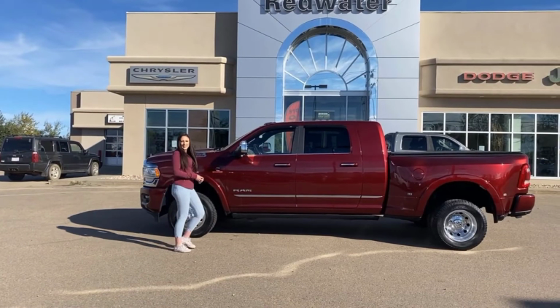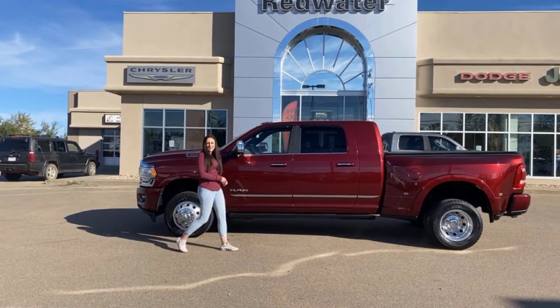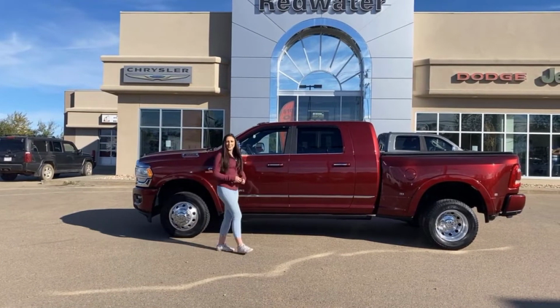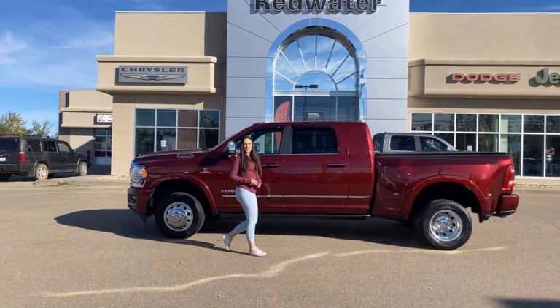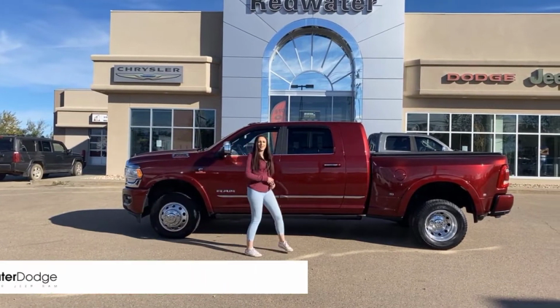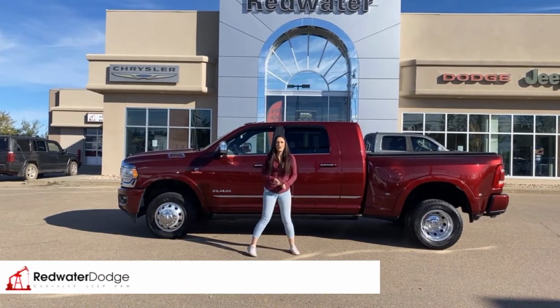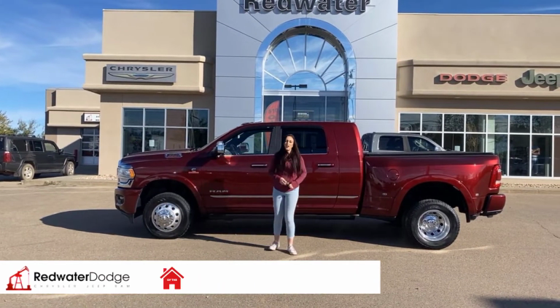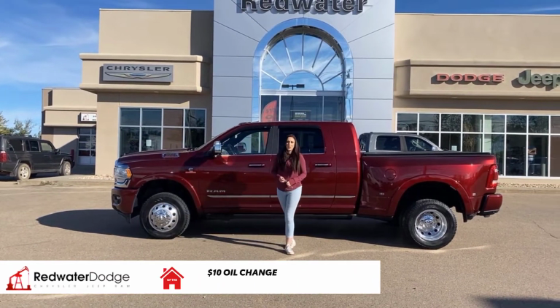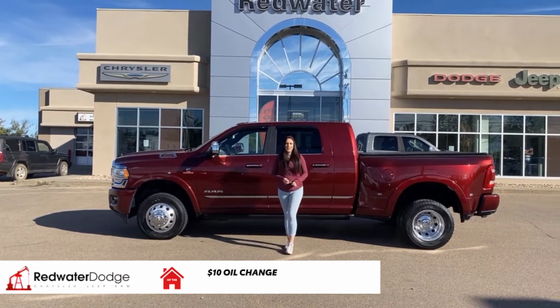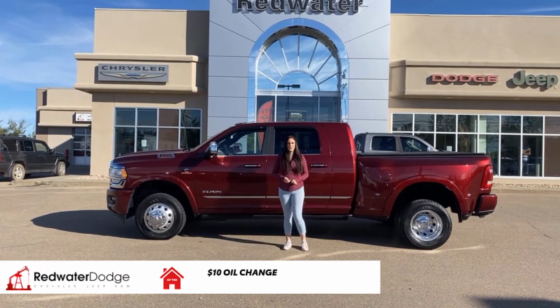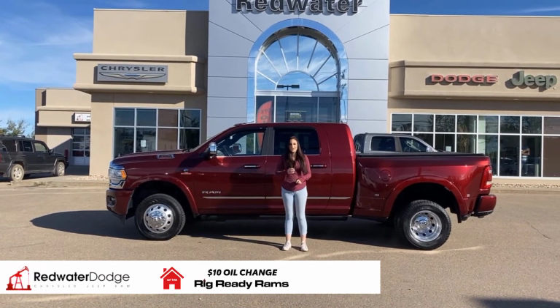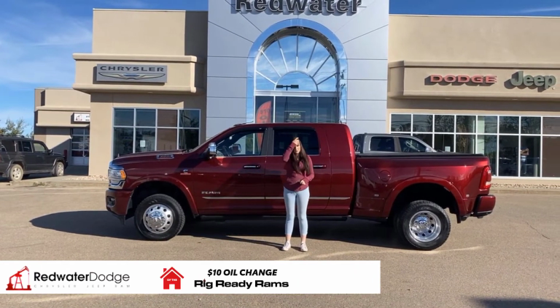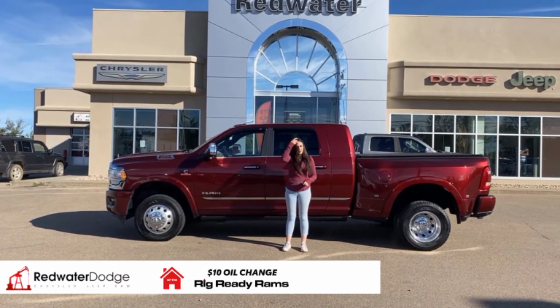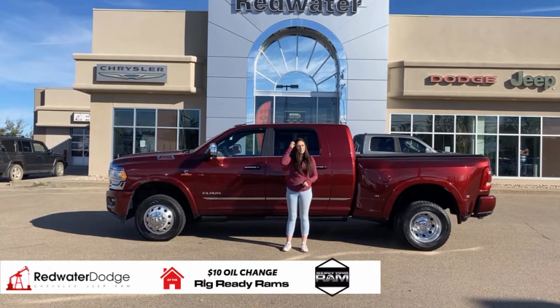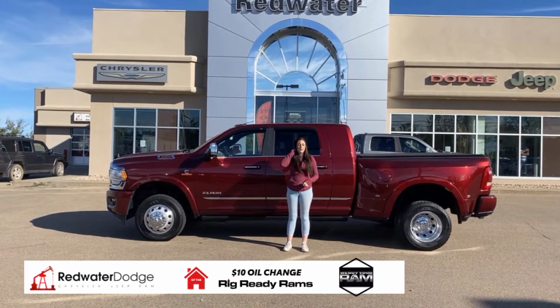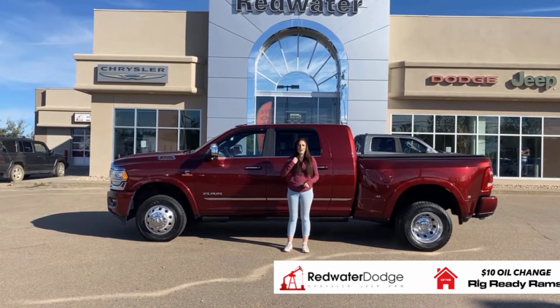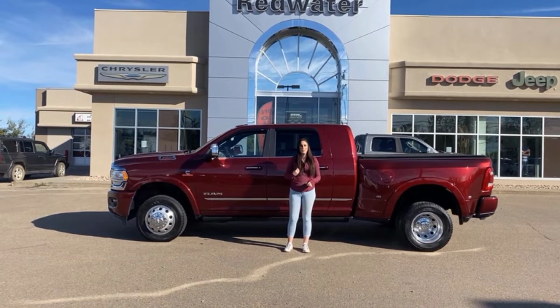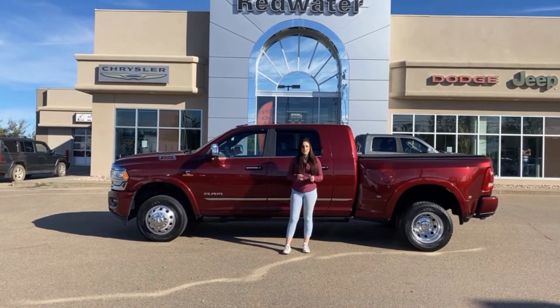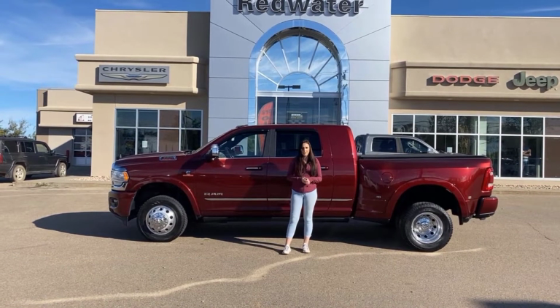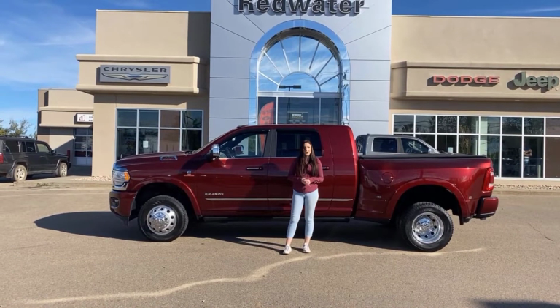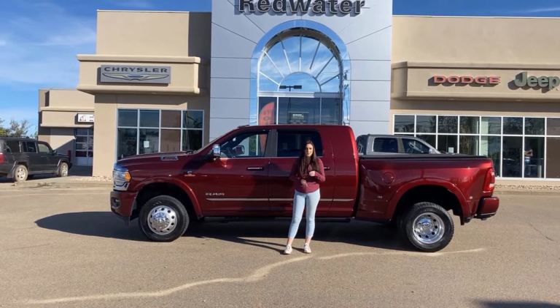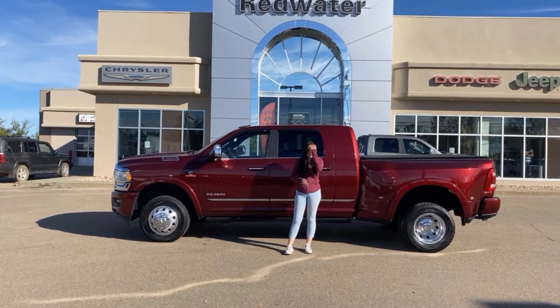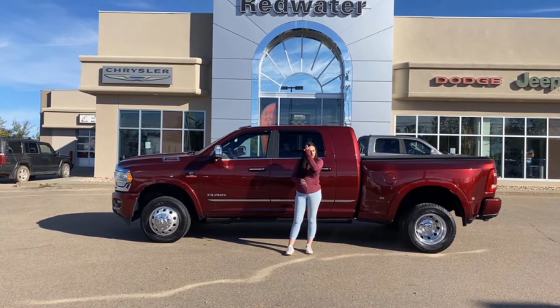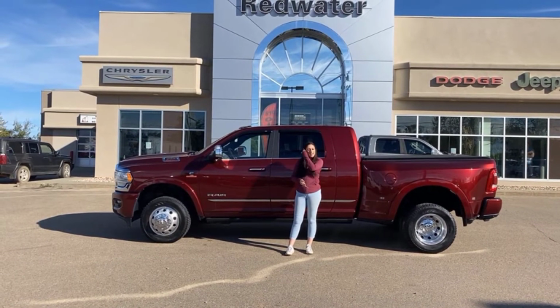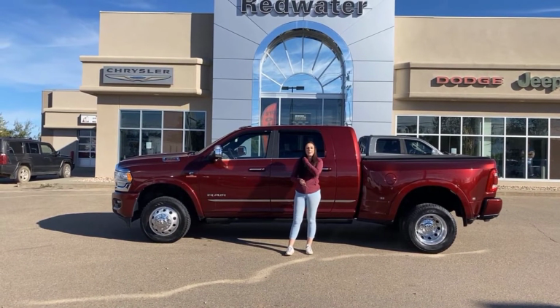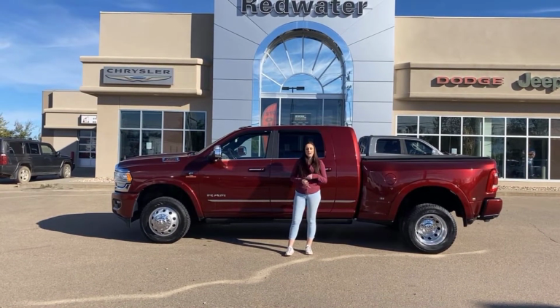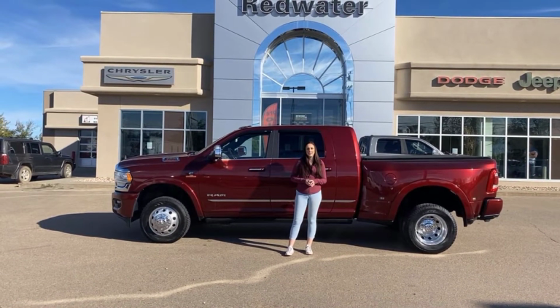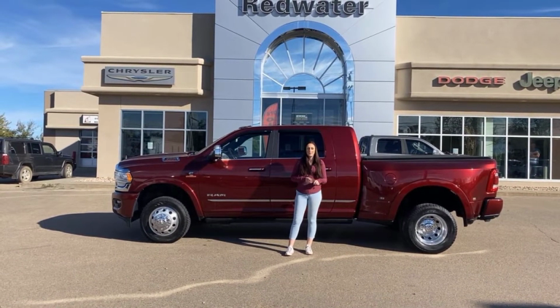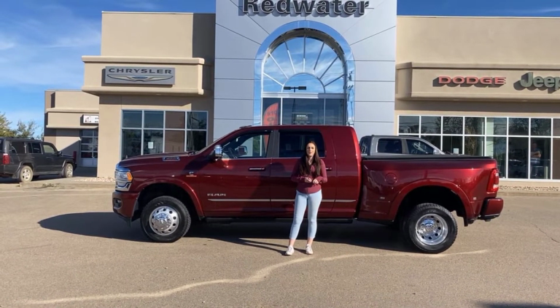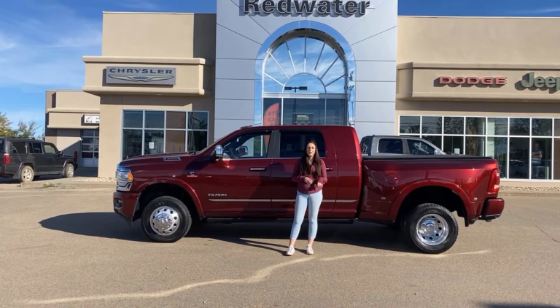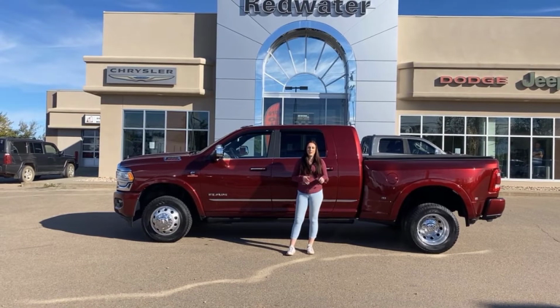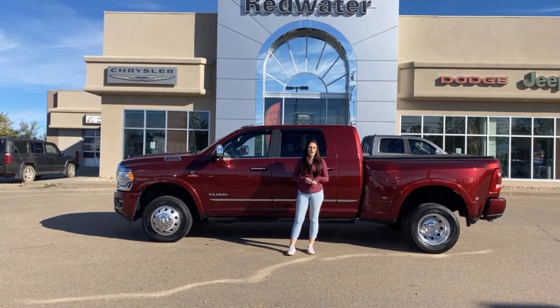Hey guys, this is Jill down at Redwater Dodge, home of the $10 oil change. We buy a Ram — just wanted to show you the newest truck on our lot. It's a 2019 Ram 3500 Limited Mega.